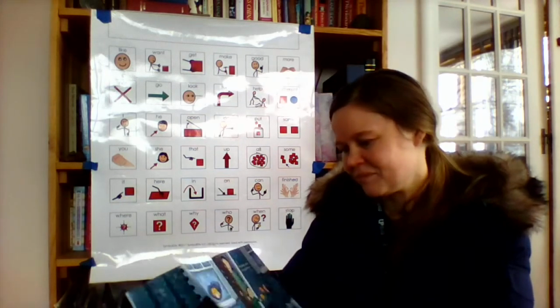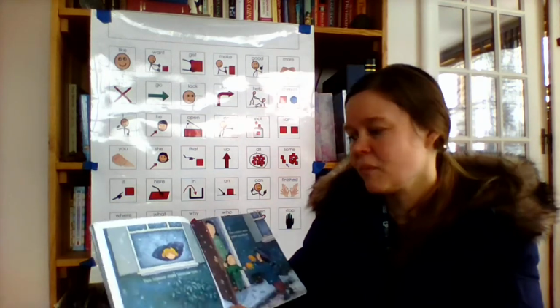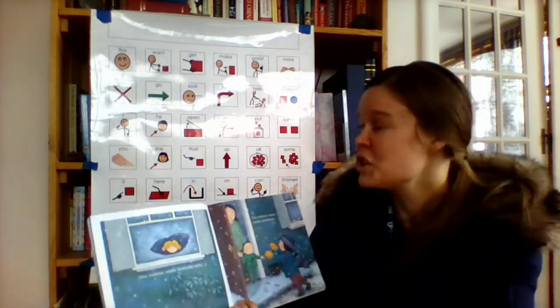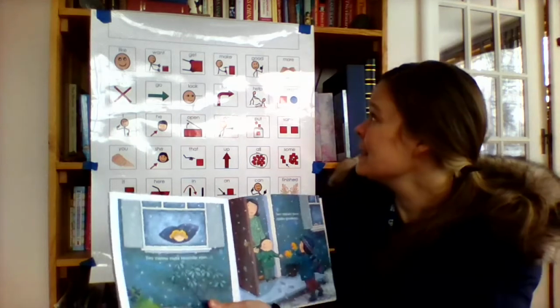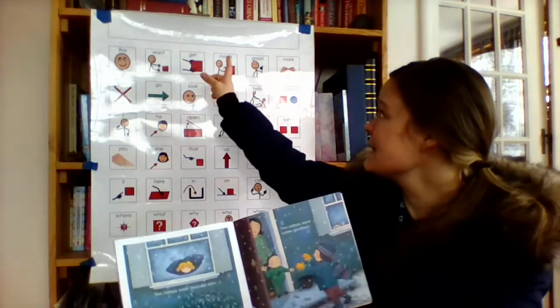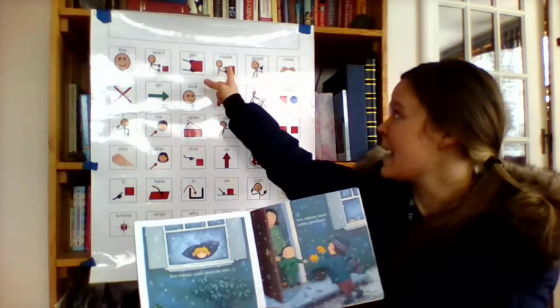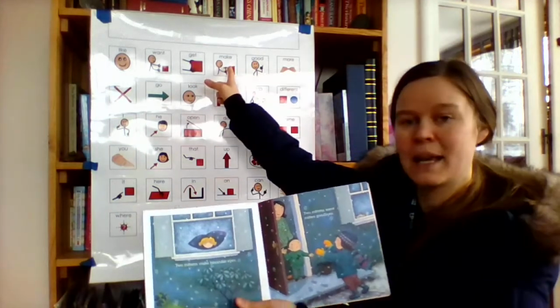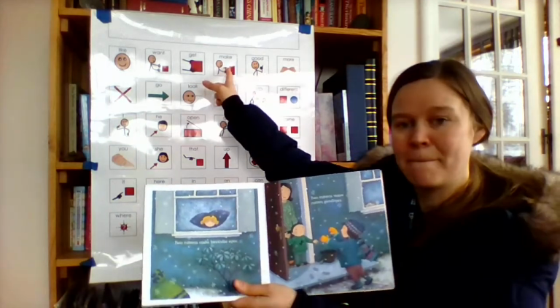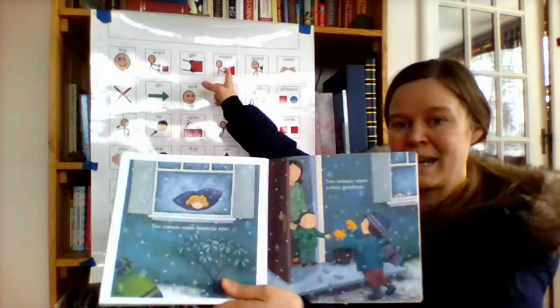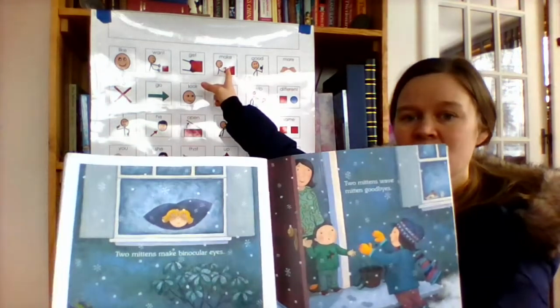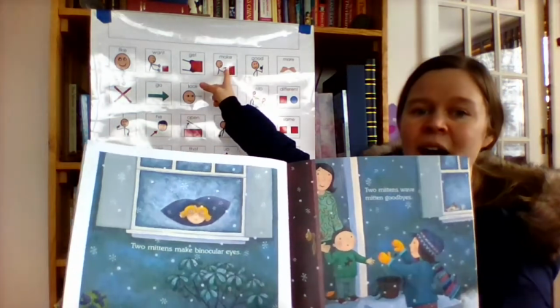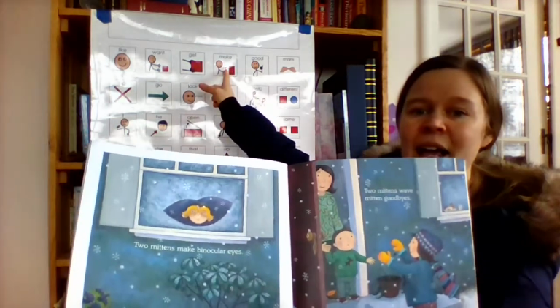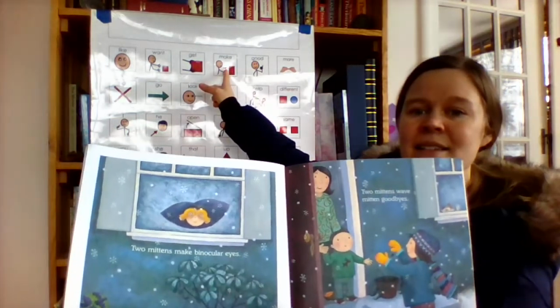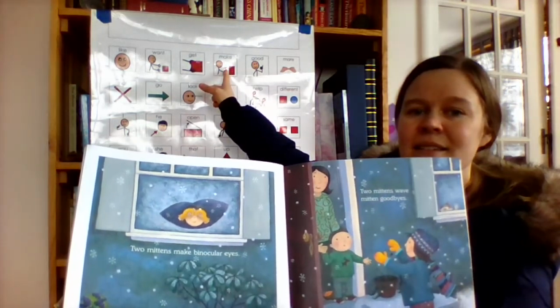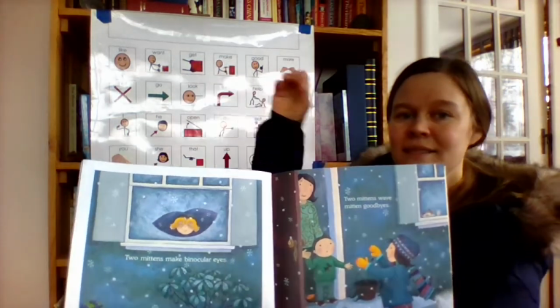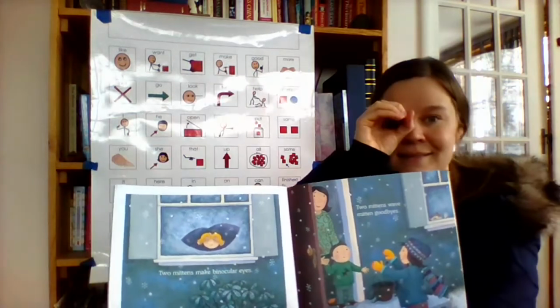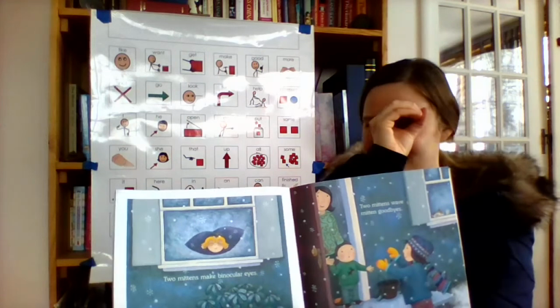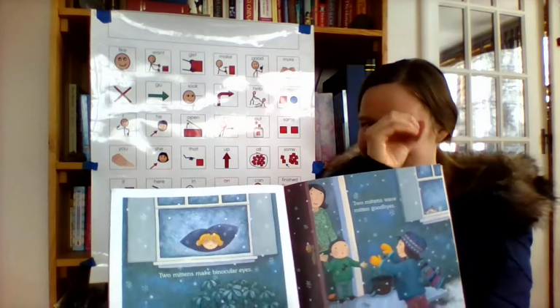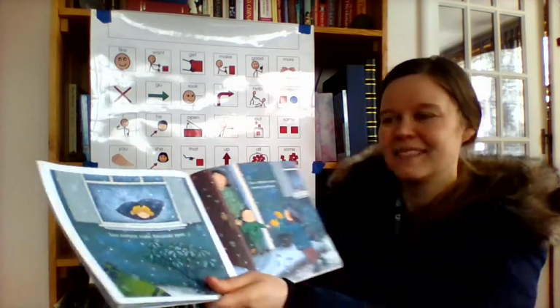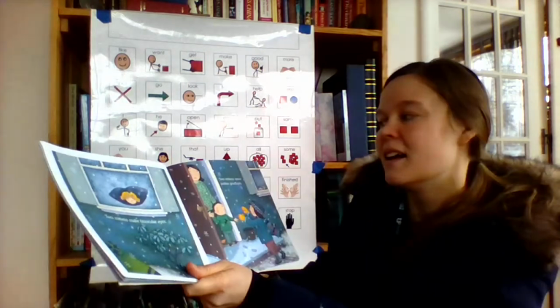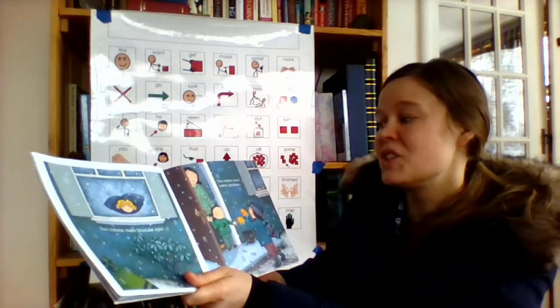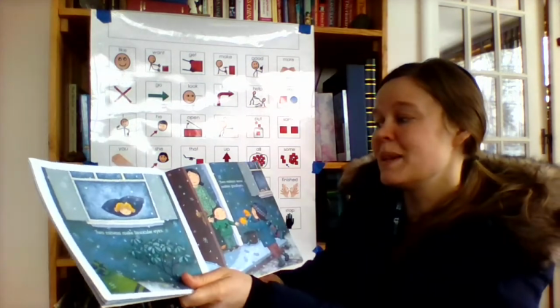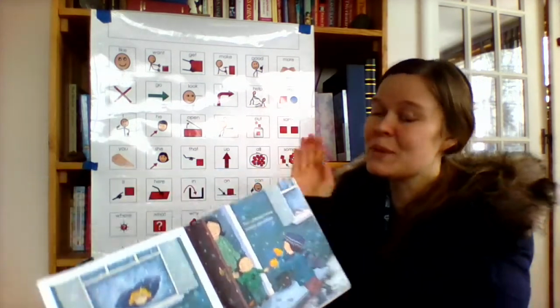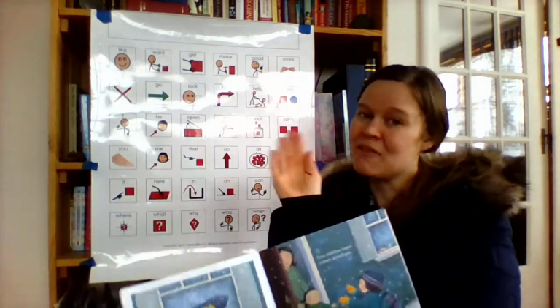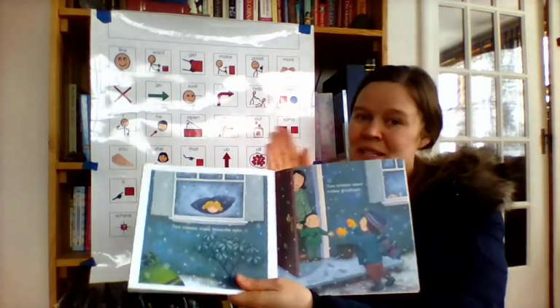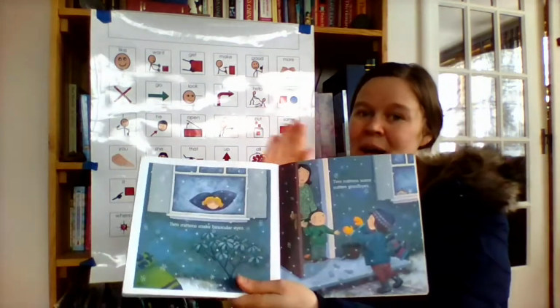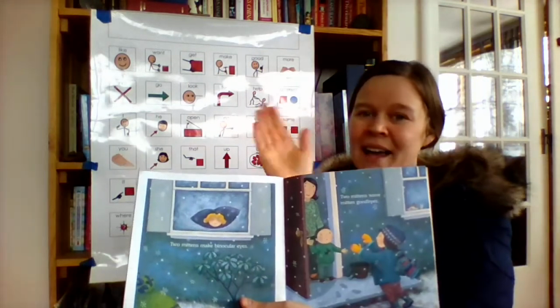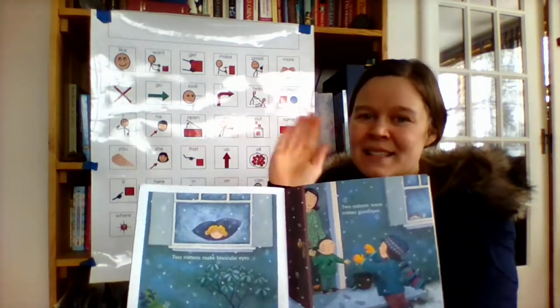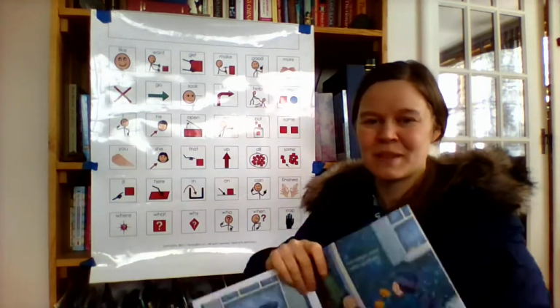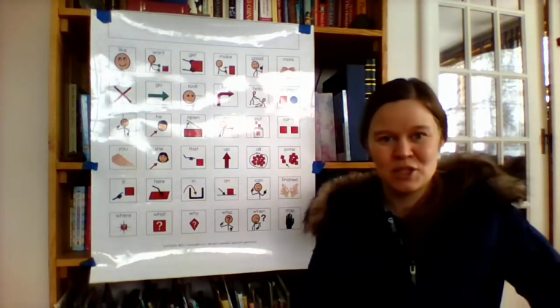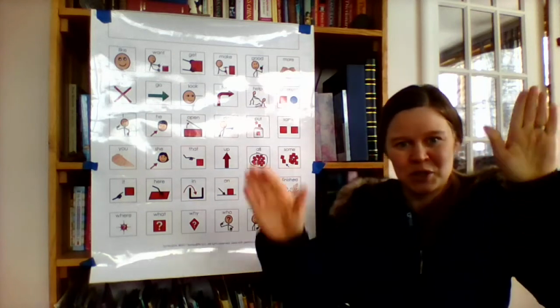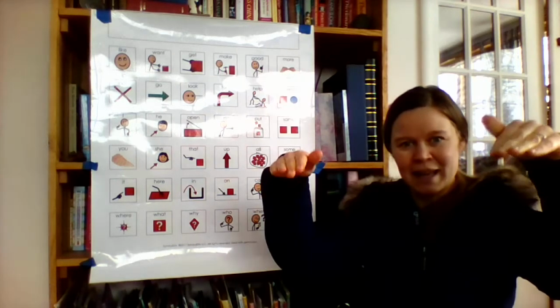Two mittens make binocular eyes. Two mittens wave mitten goodbyes — she's doing two hands.